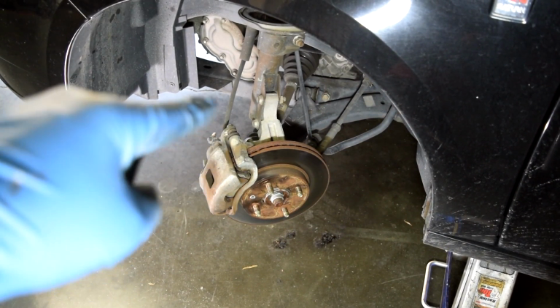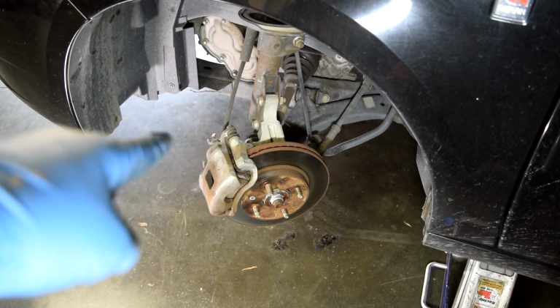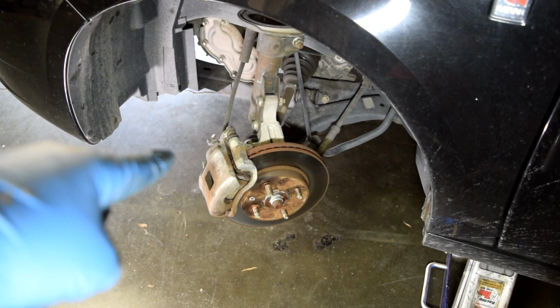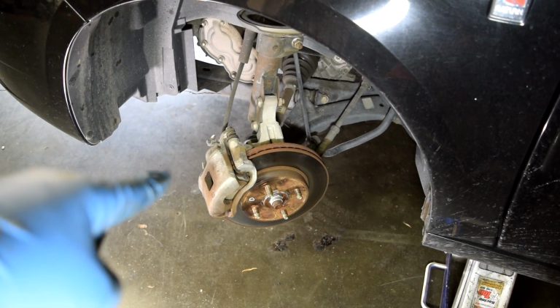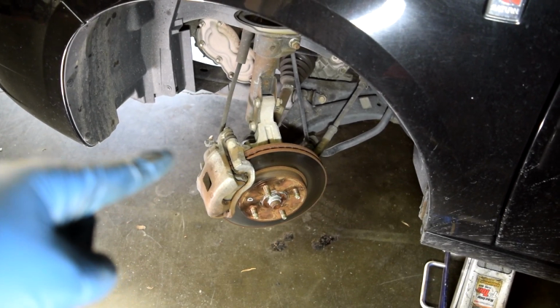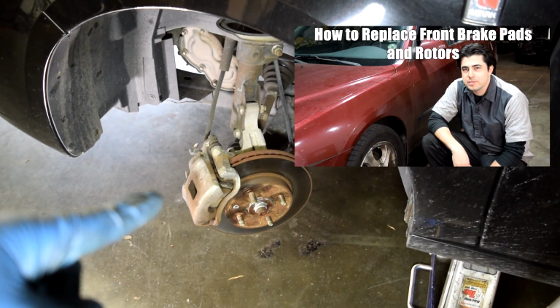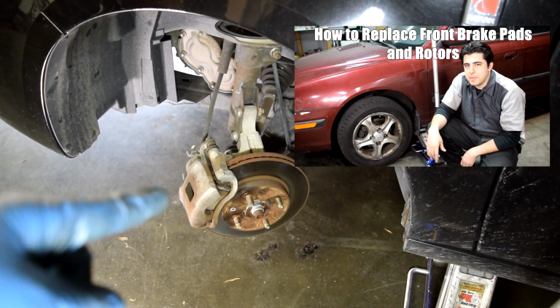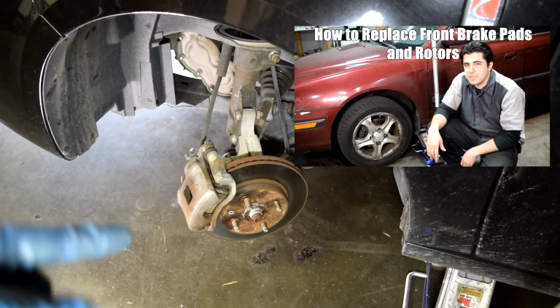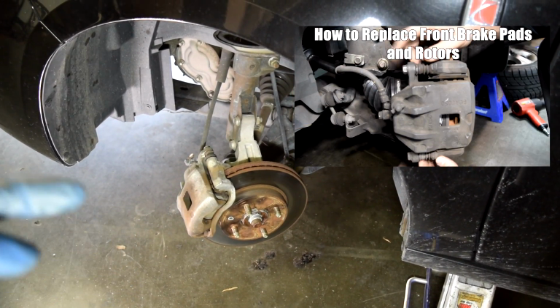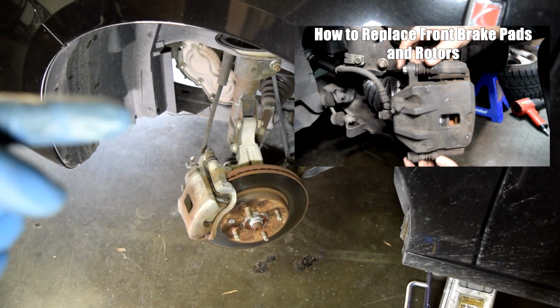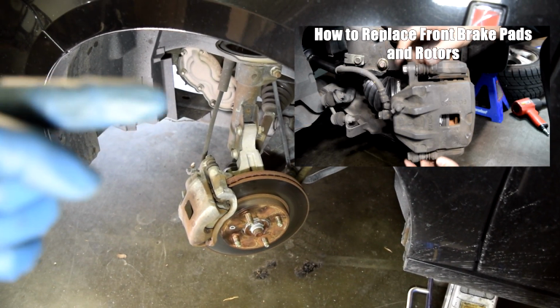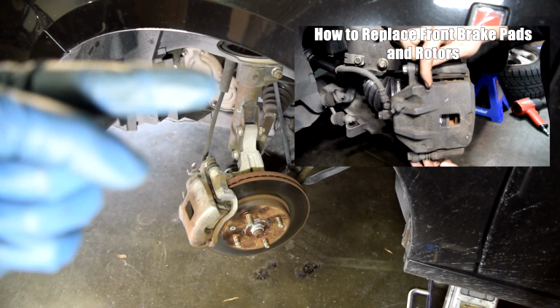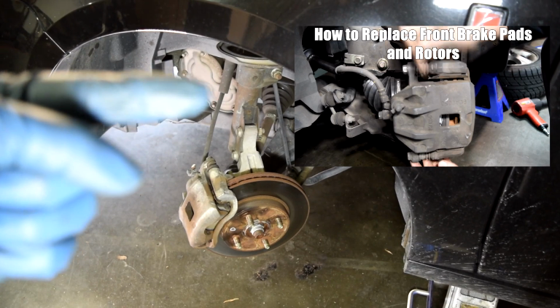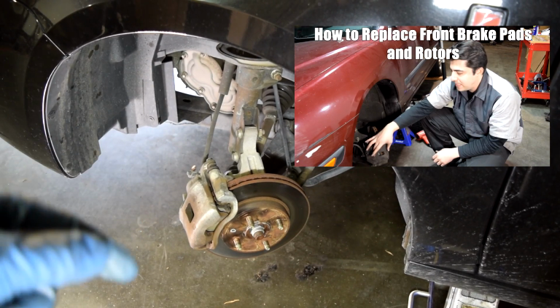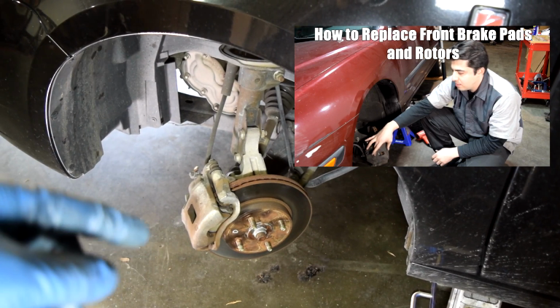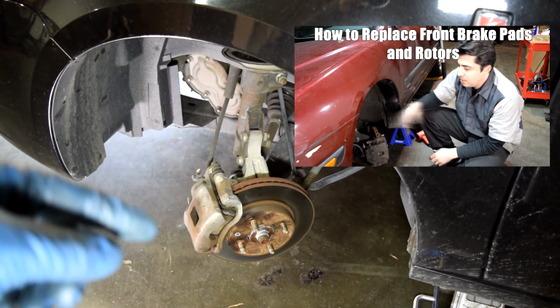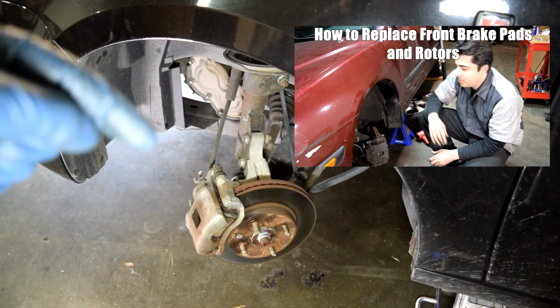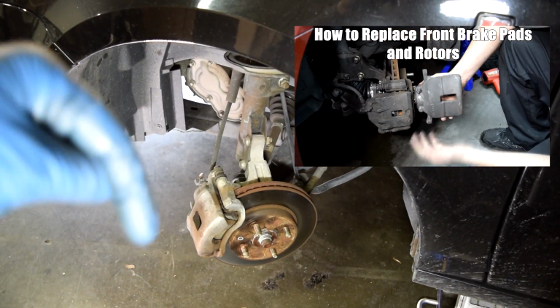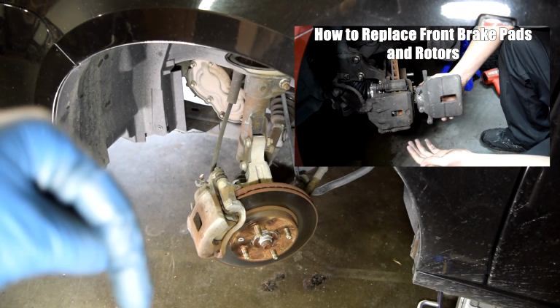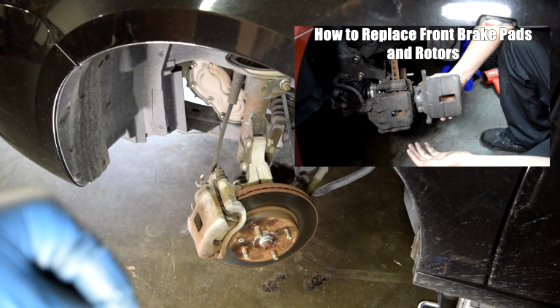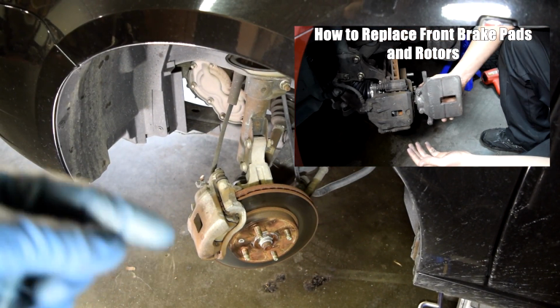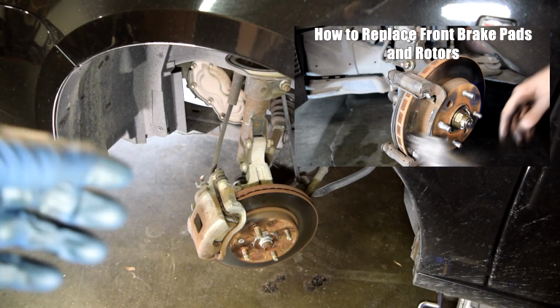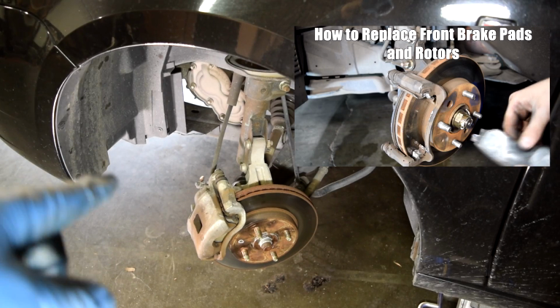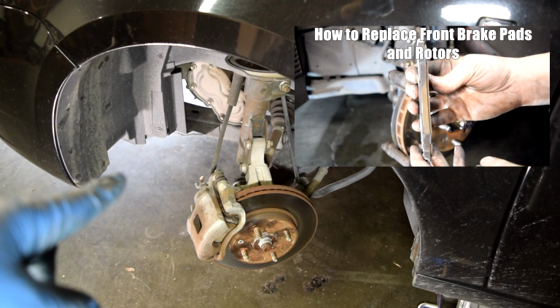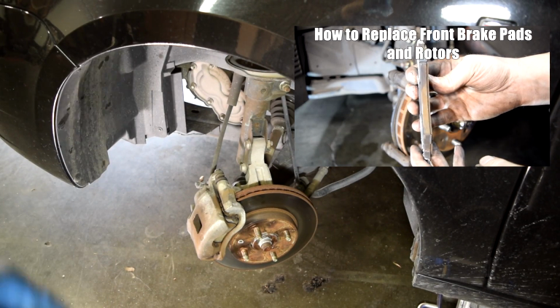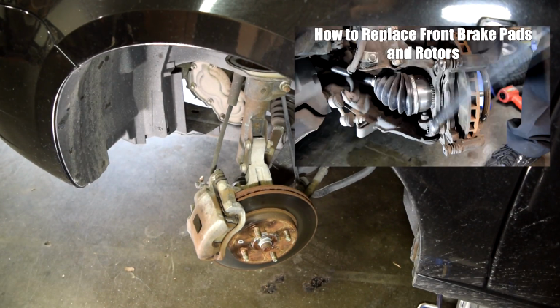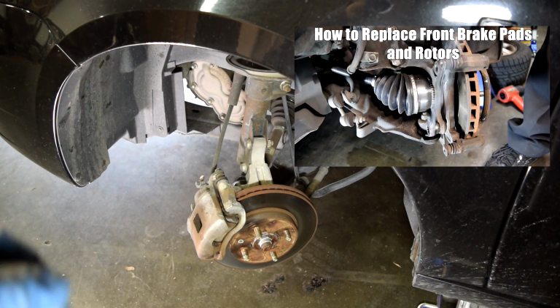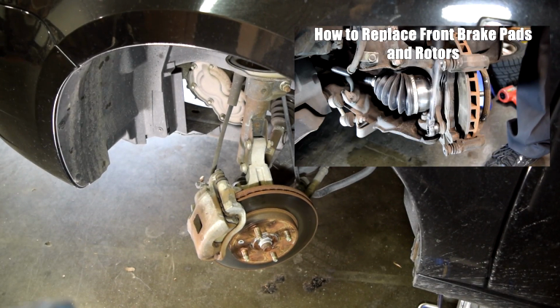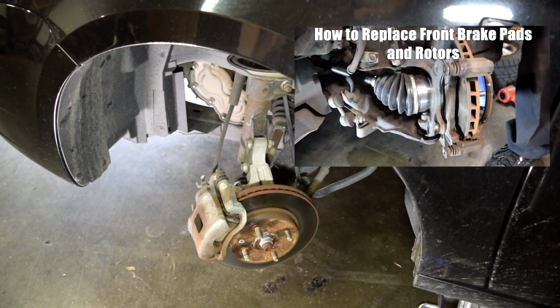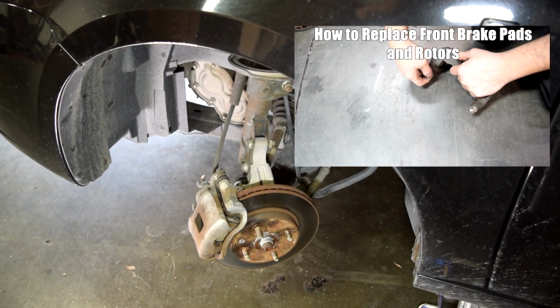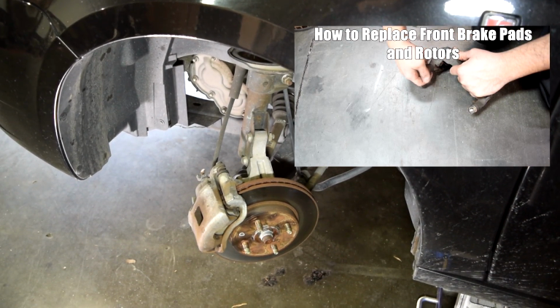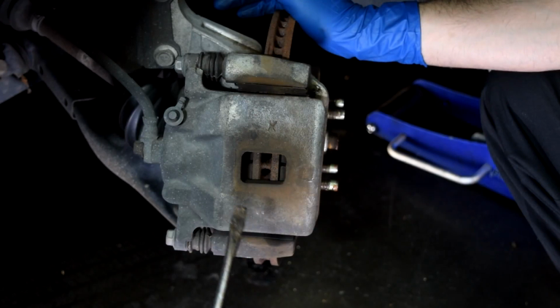Regarding the procedure for replacement of disc brake pads and rotors, I'm going to rush through it in this video, but I'll put a link to a very detailed video on this side of the screen. I'll also put a link in the description box below. If you're a beginner thinking of replacing the brake pads and rotors yourself, I definitely recommend you watch that video first.